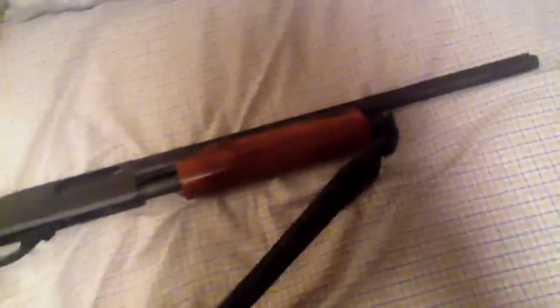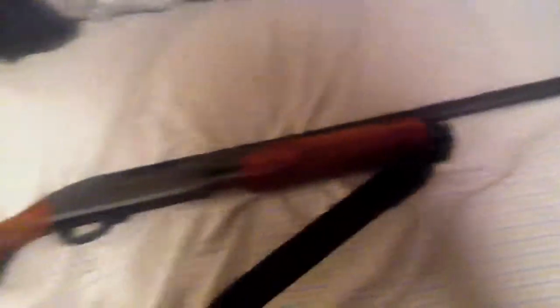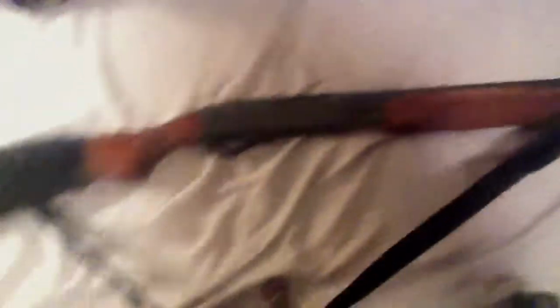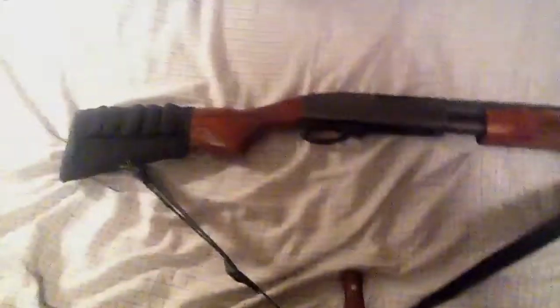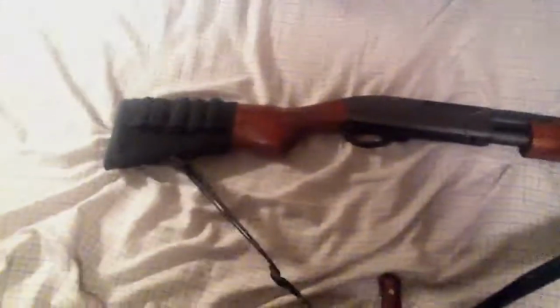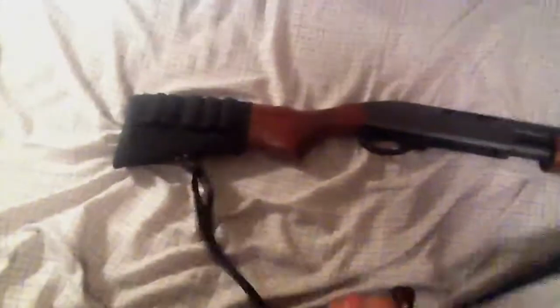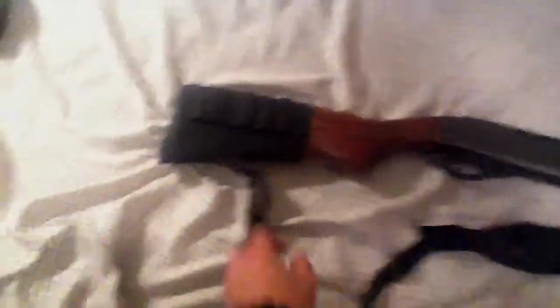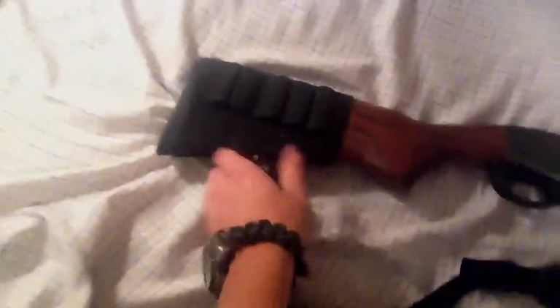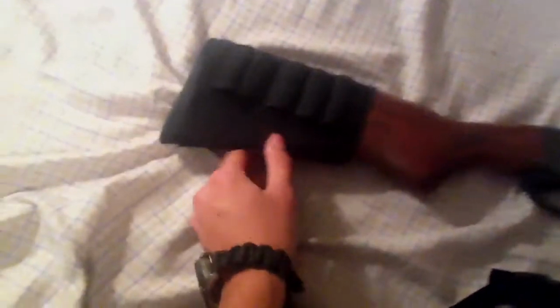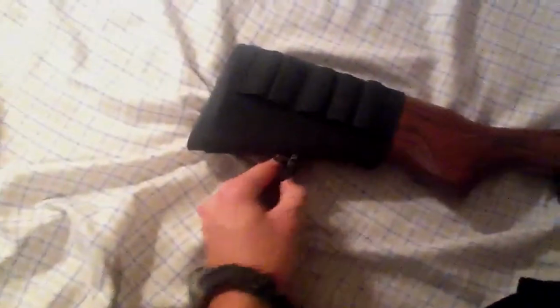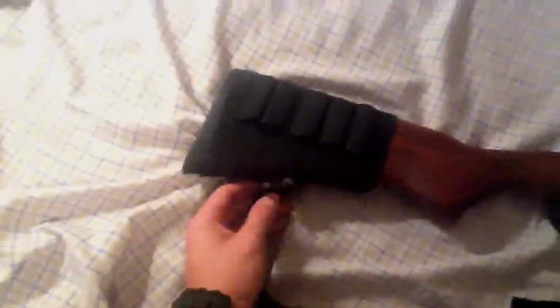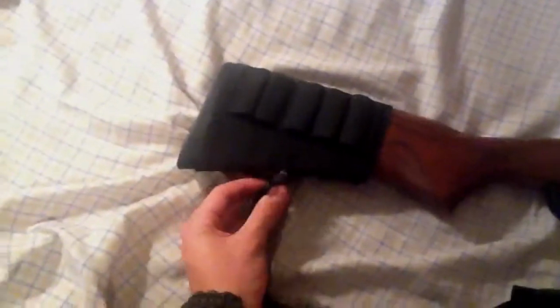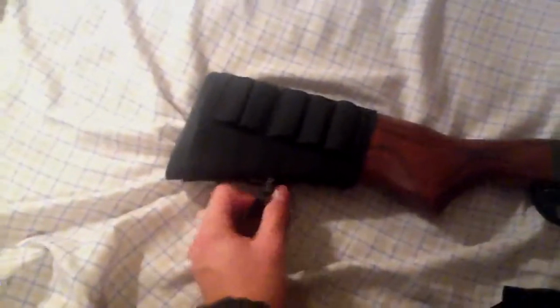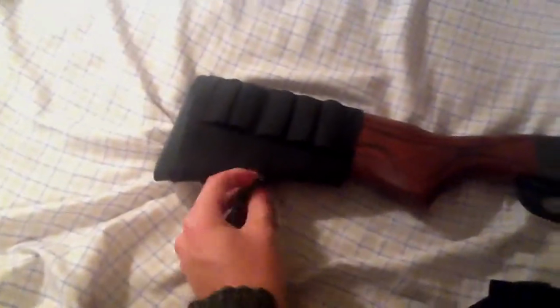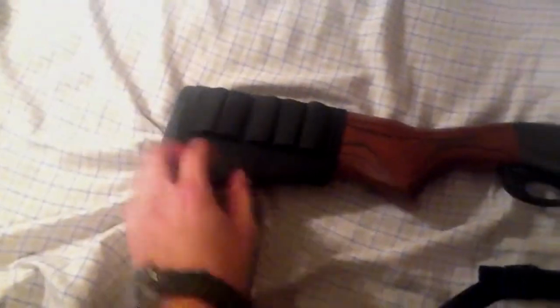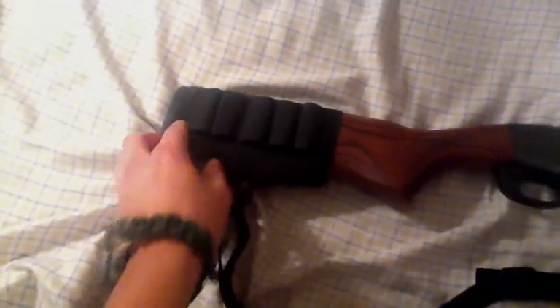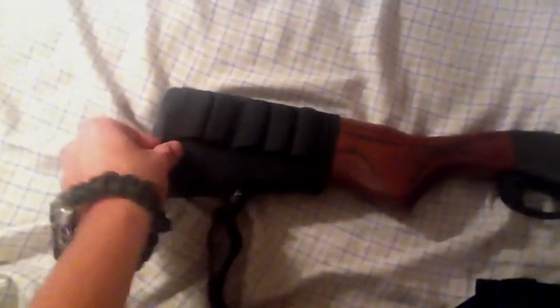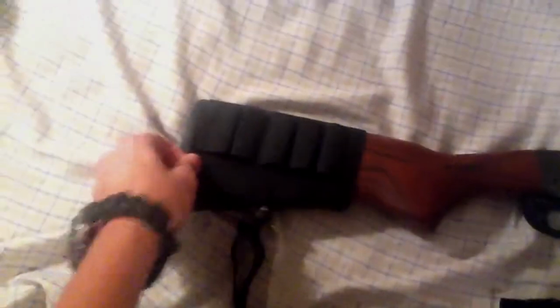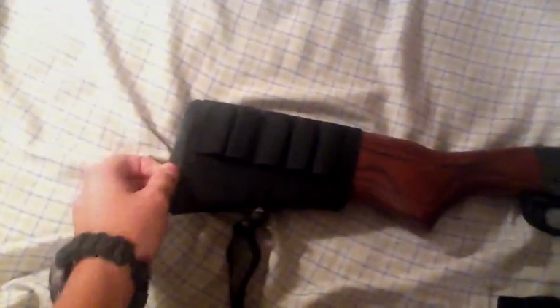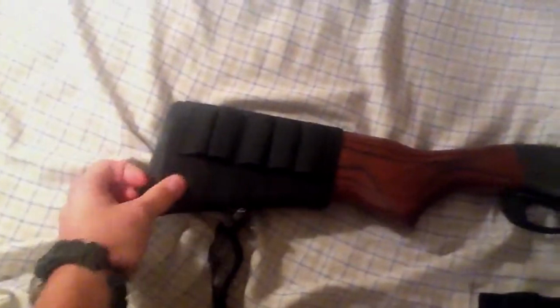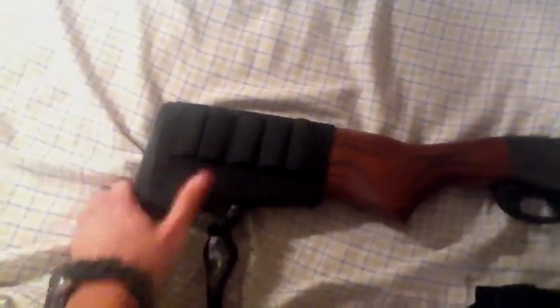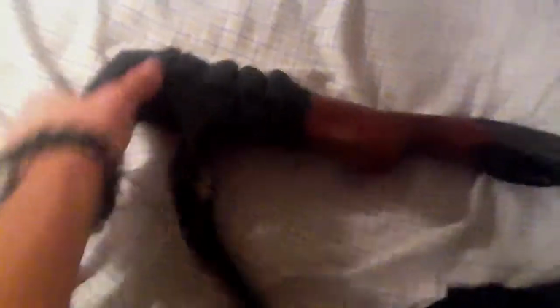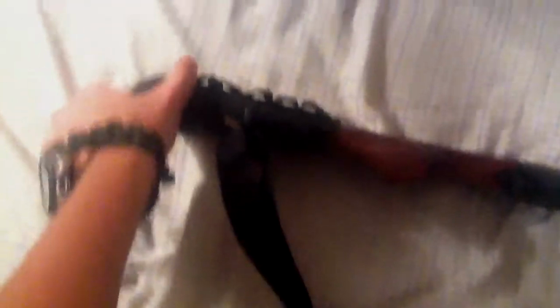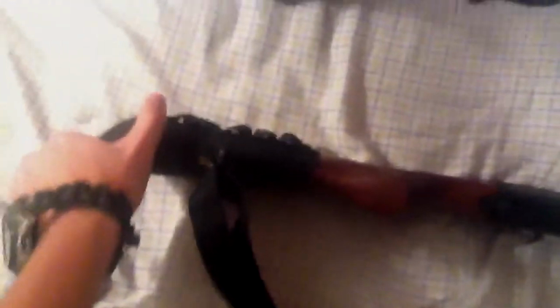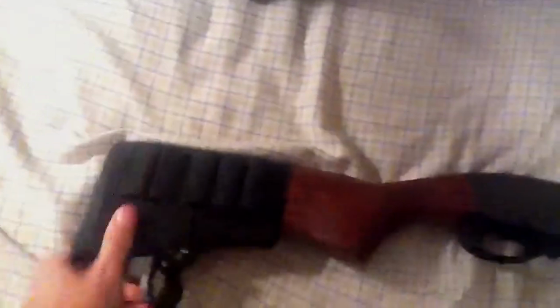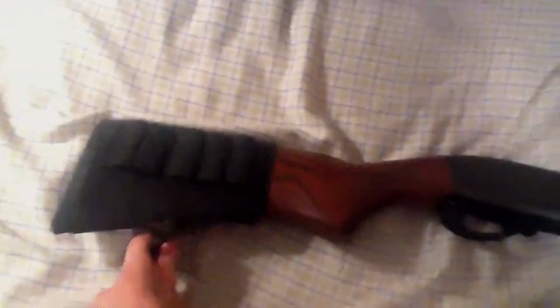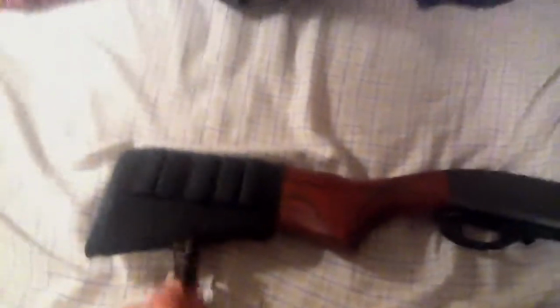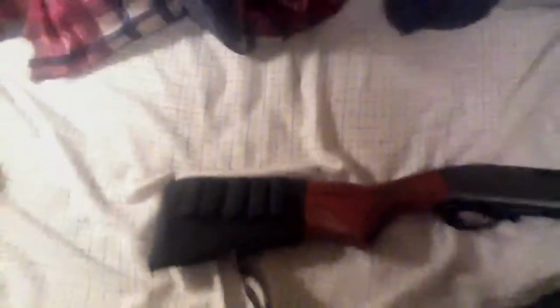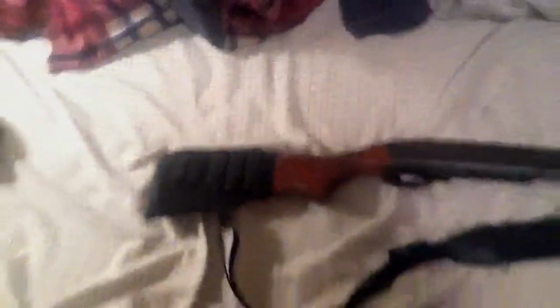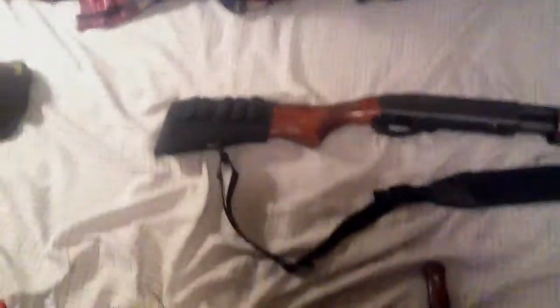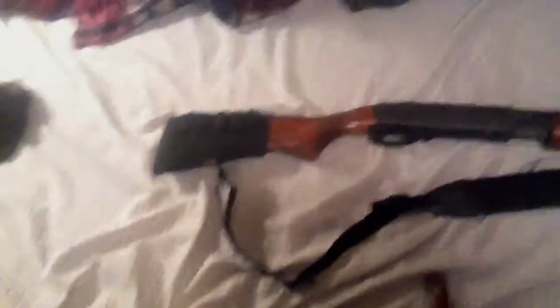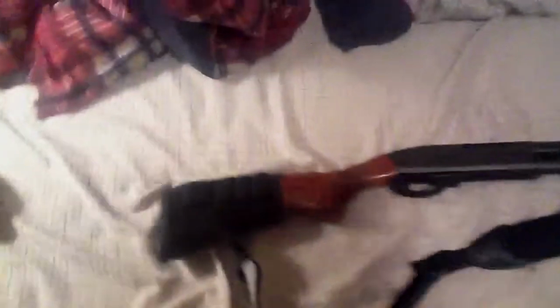I have a sling on there. I drilled the stud for the sling myself — my dad was showing me how to do it on the drill press, so it was exciting about that.